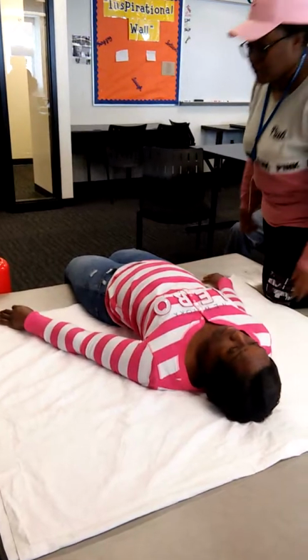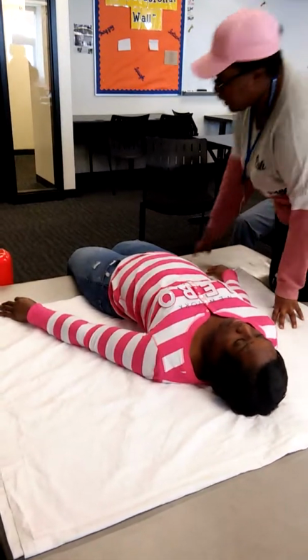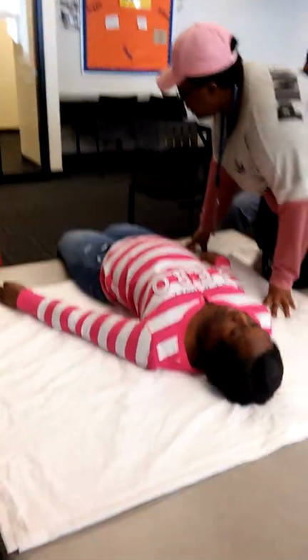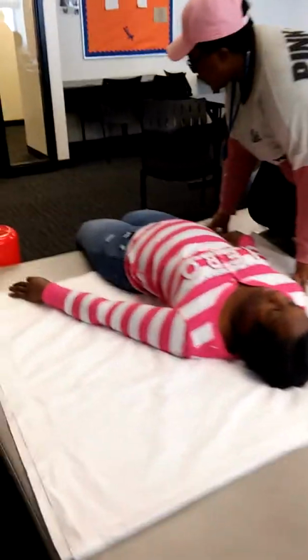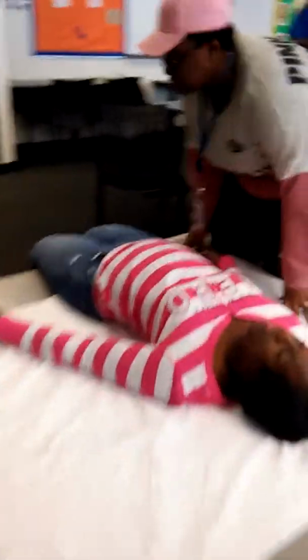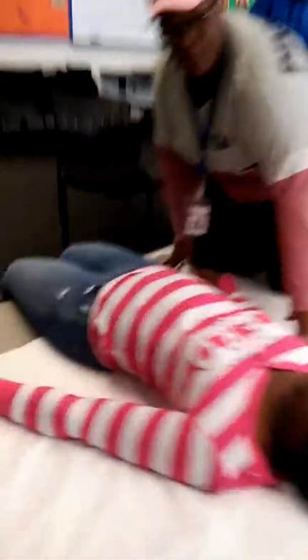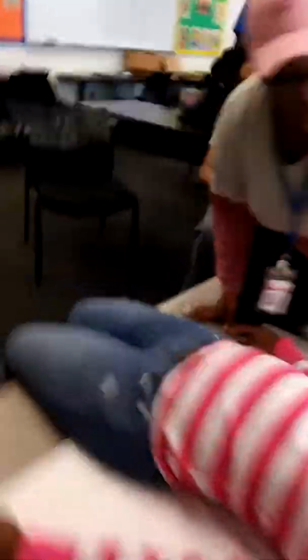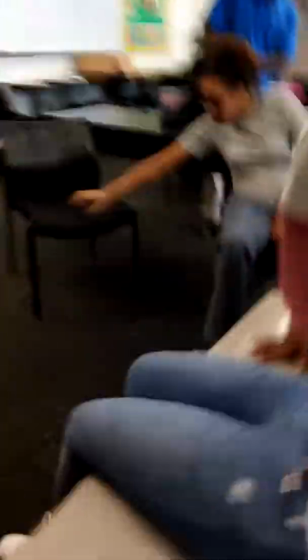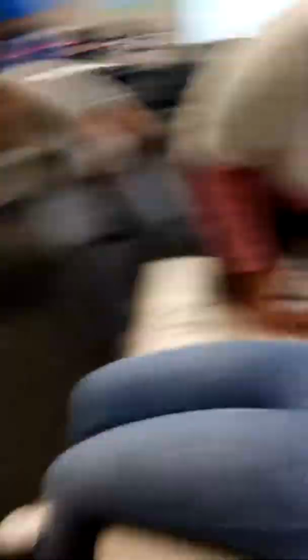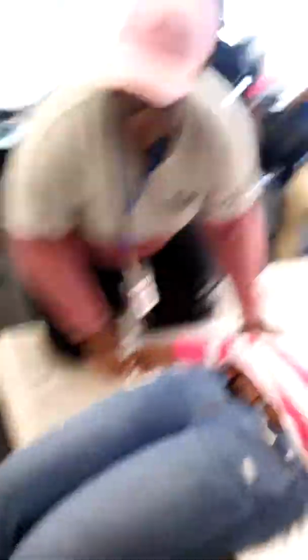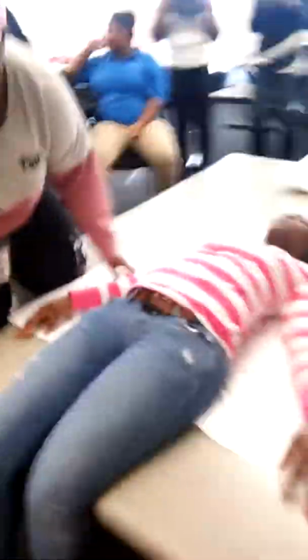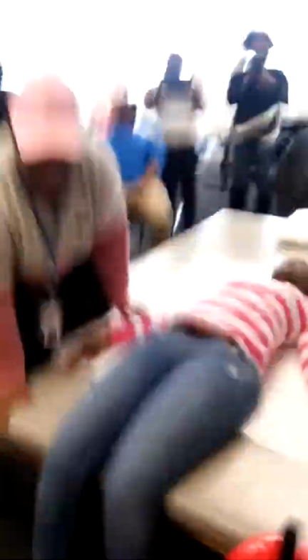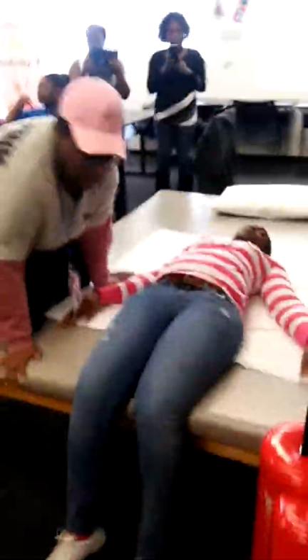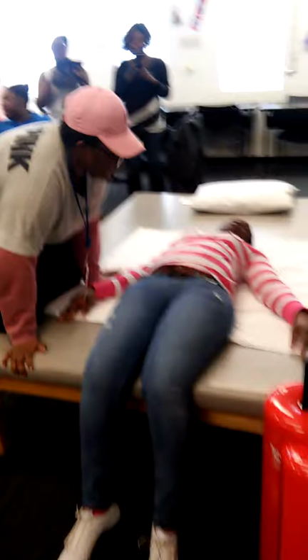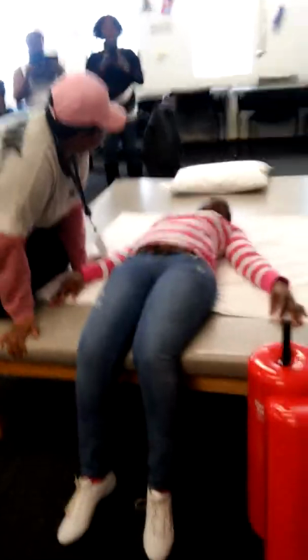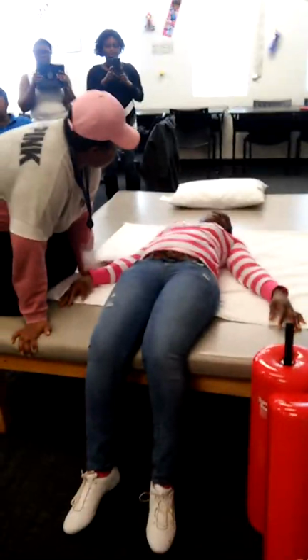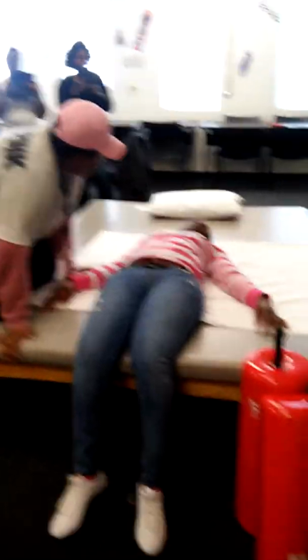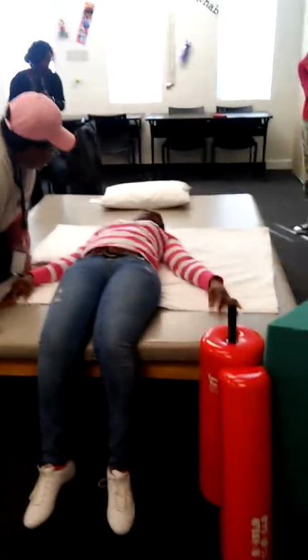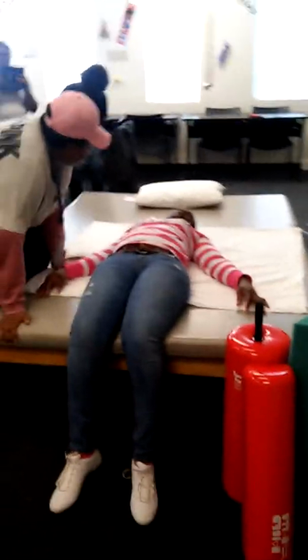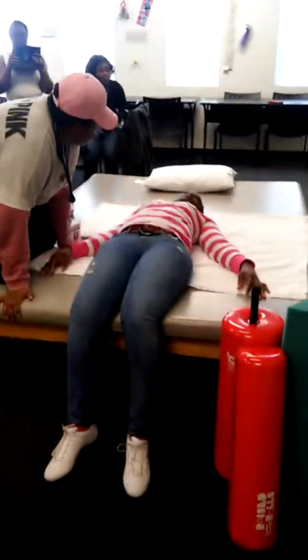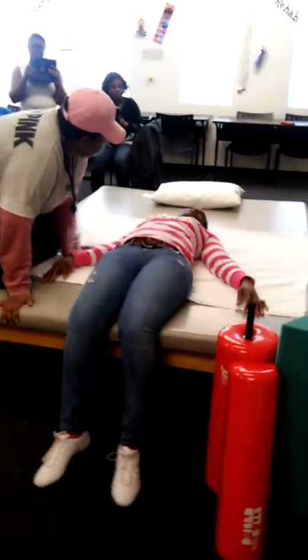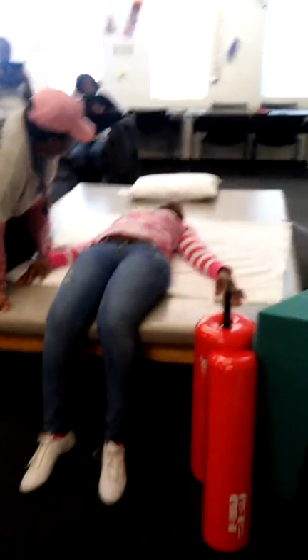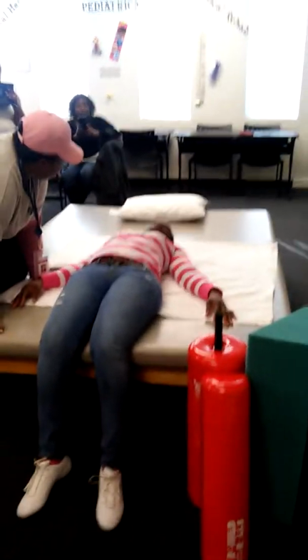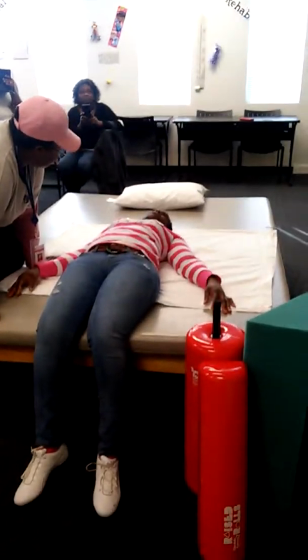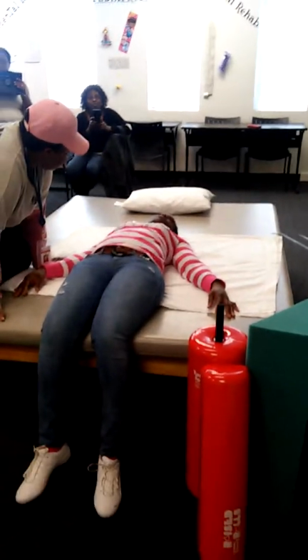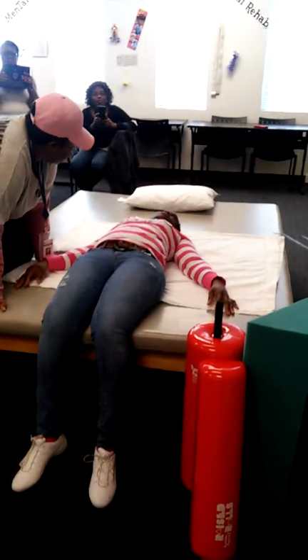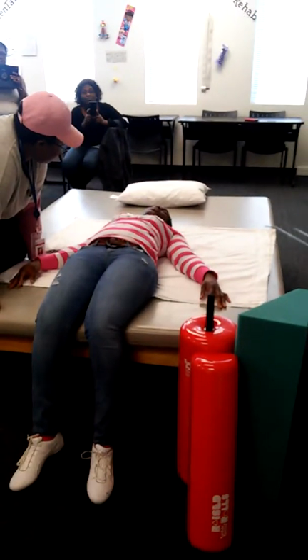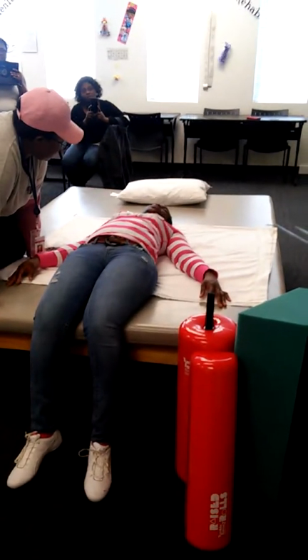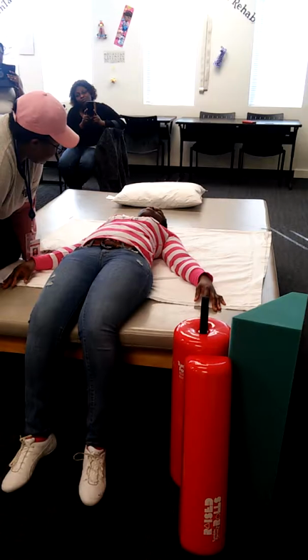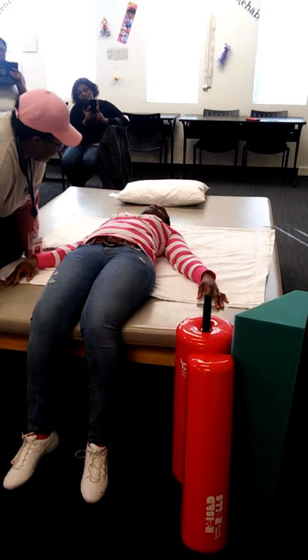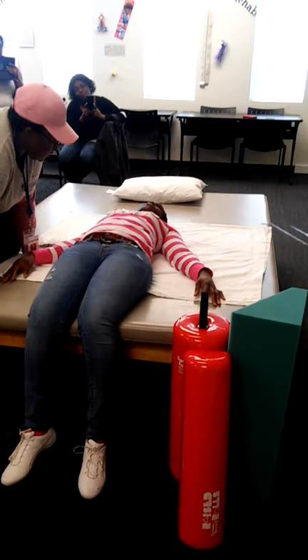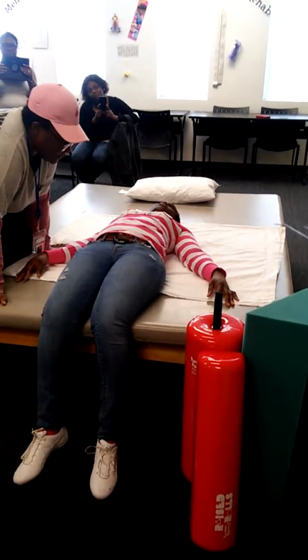How you doing today? You okay? Alright, so we're going to get you scooted up in the bed so you can get comfortable and relax for the rest of the day, okay? But I need a little bit of your help.